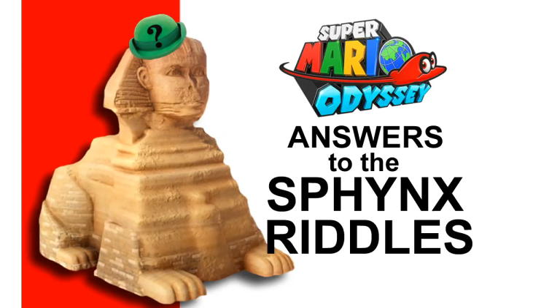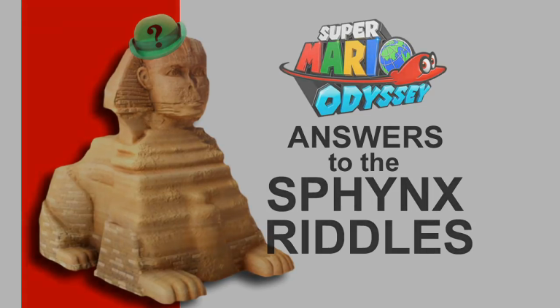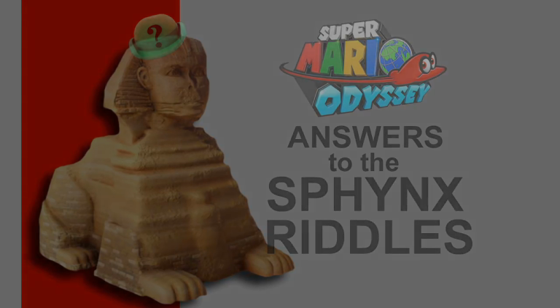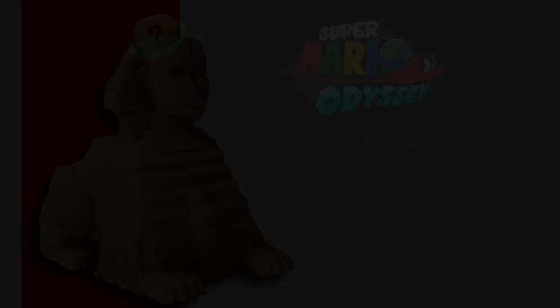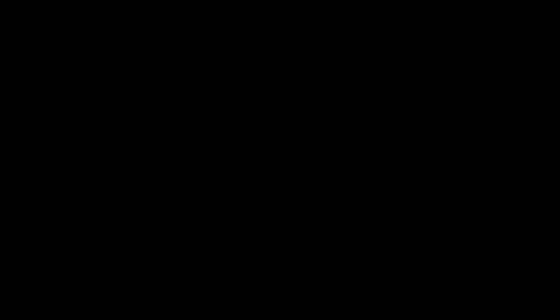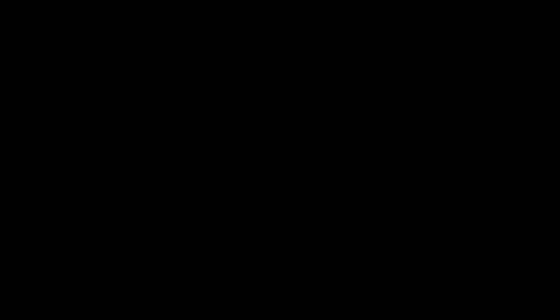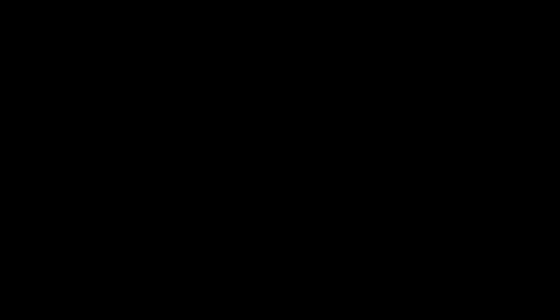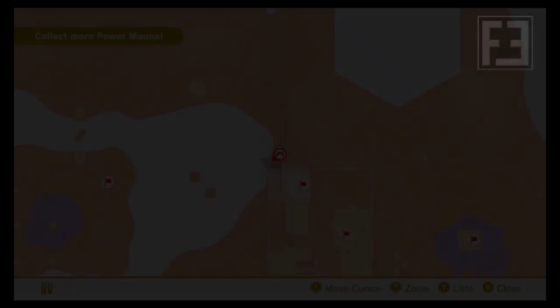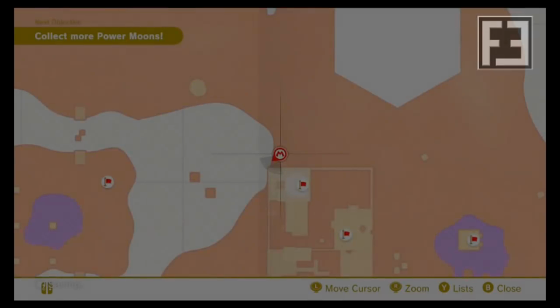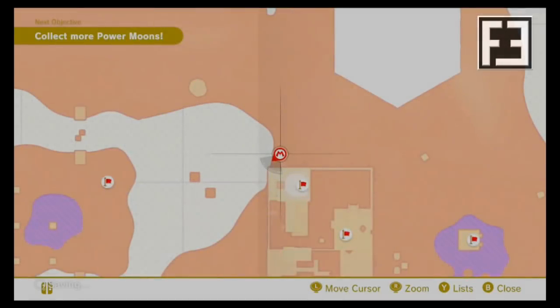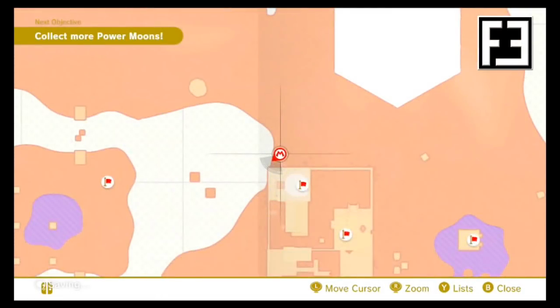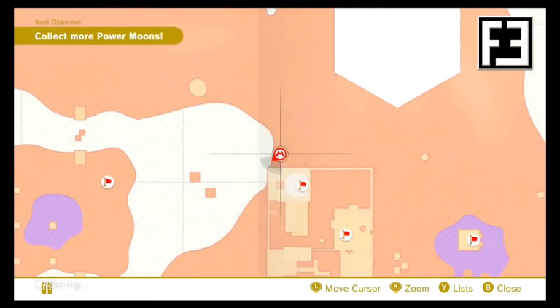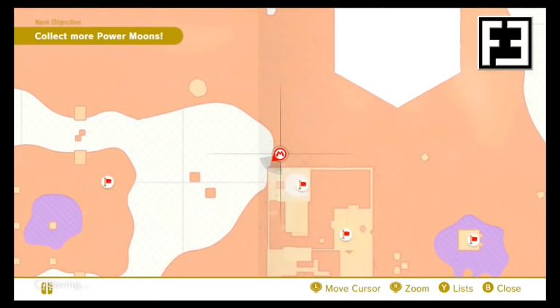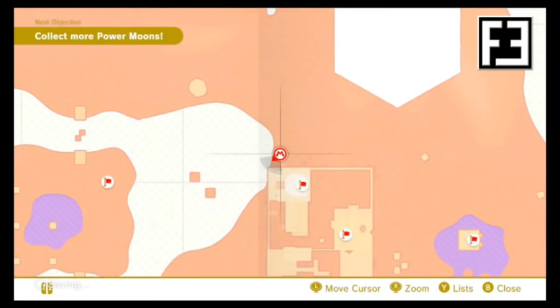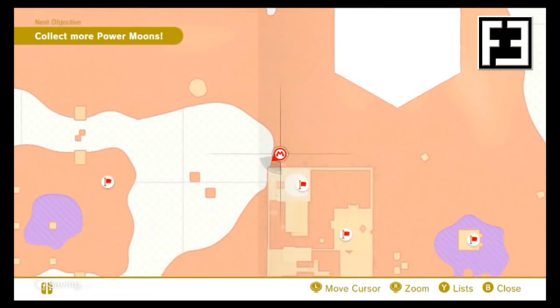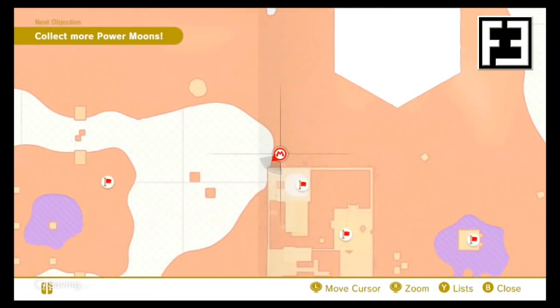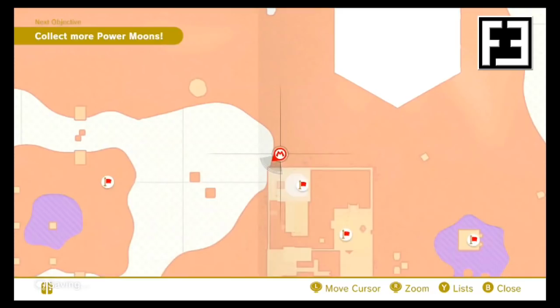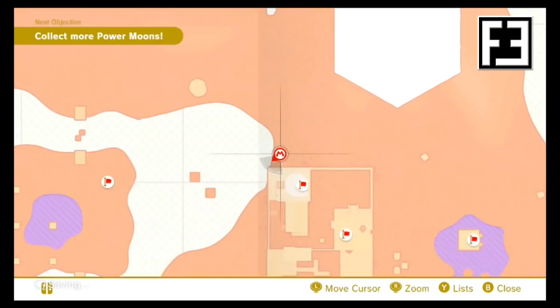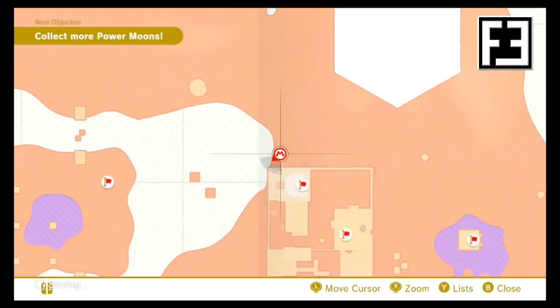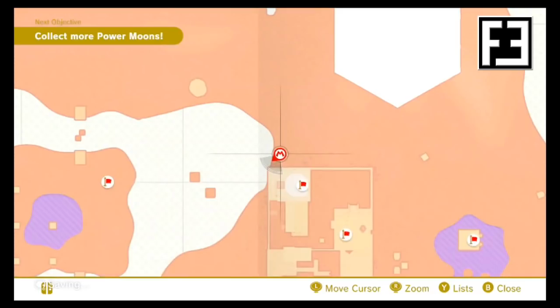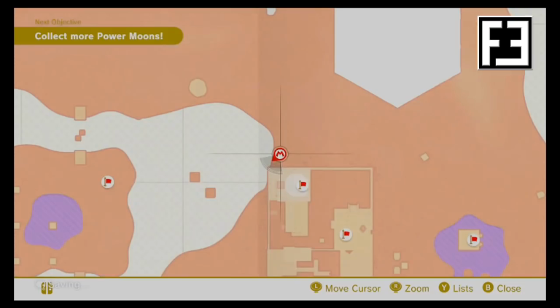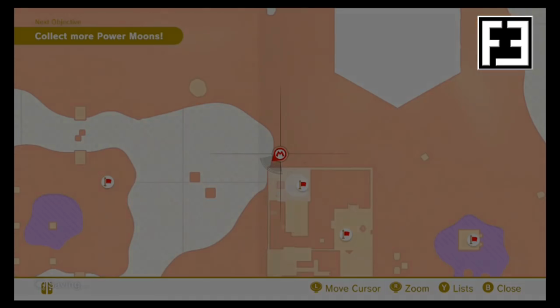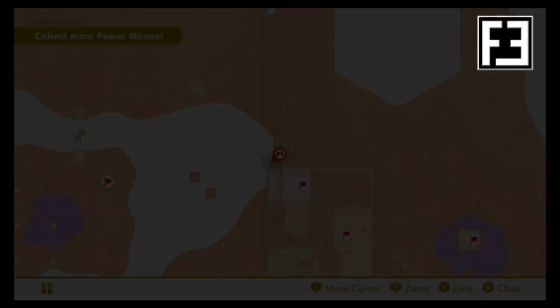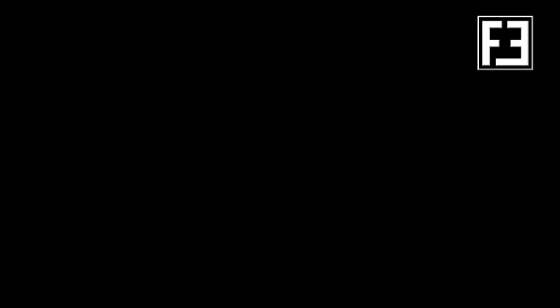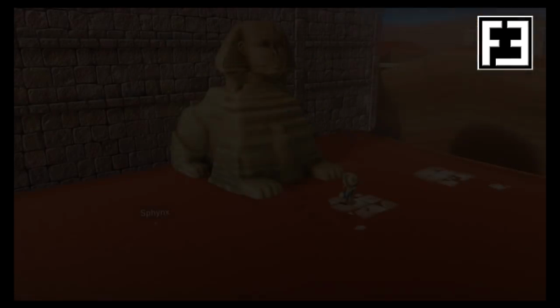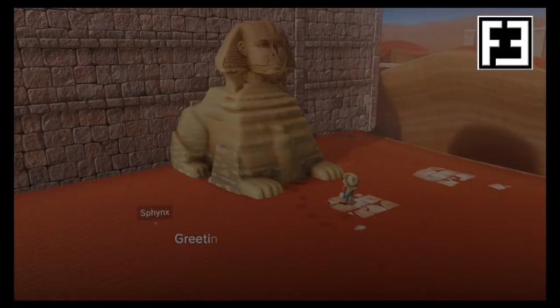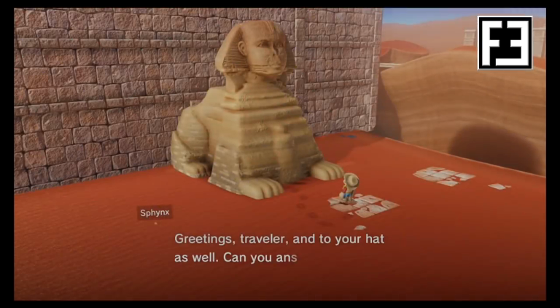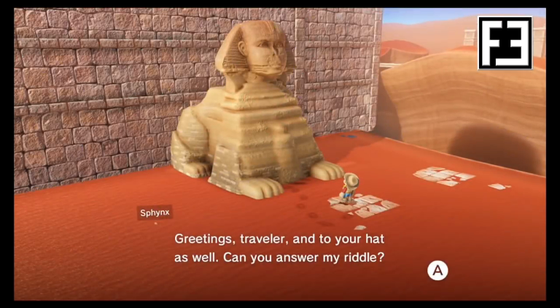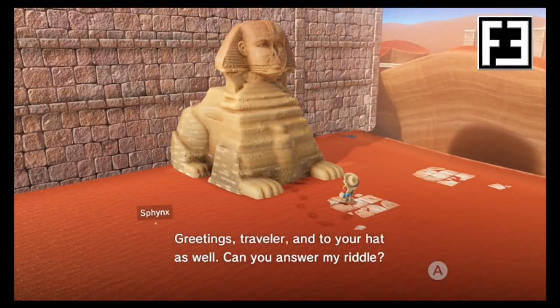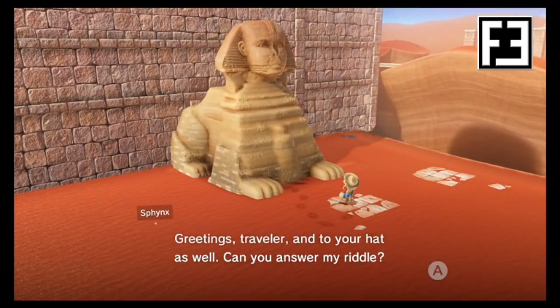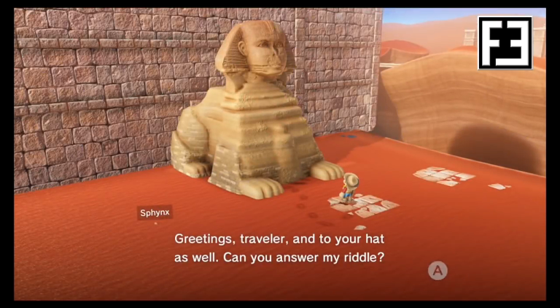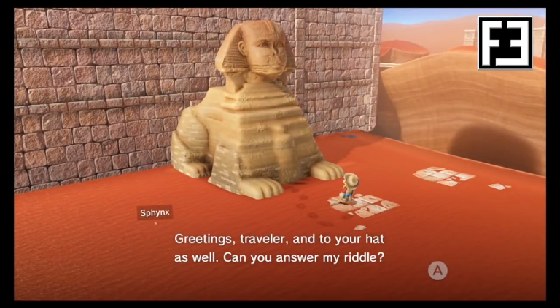So let's get started. In the Sand Canyon, starting from the Tostarada Ruins Round Tower checkpoint, we'll find our first Sphinx down below on the ground.